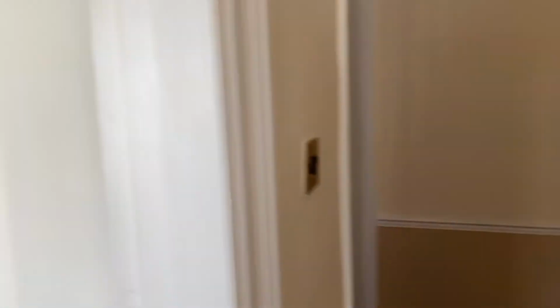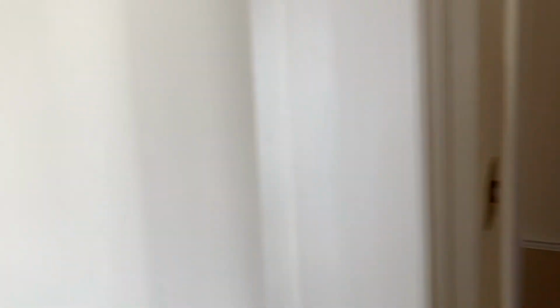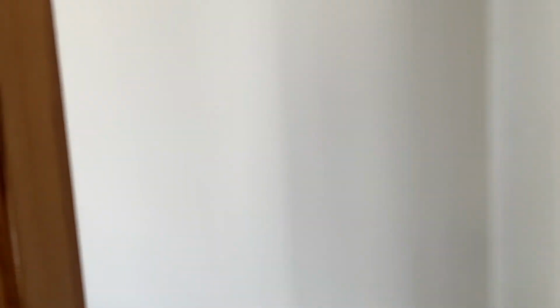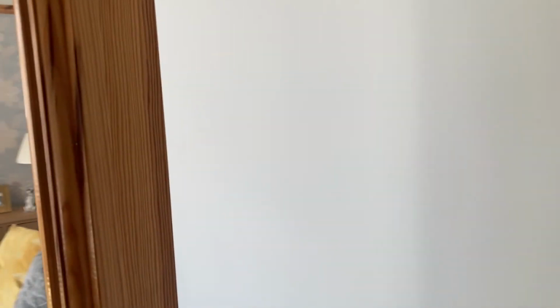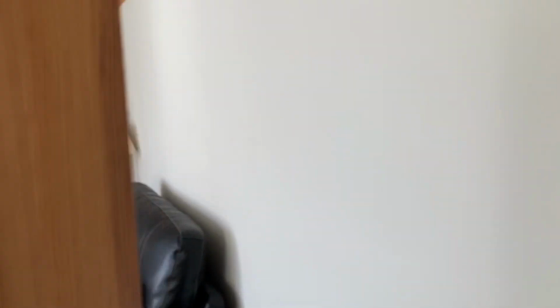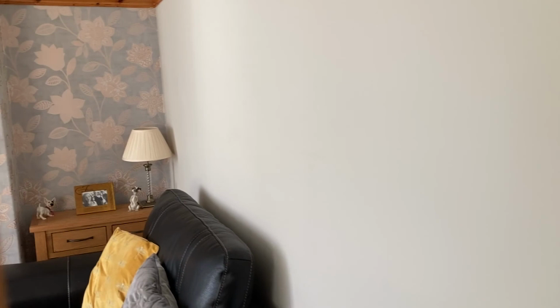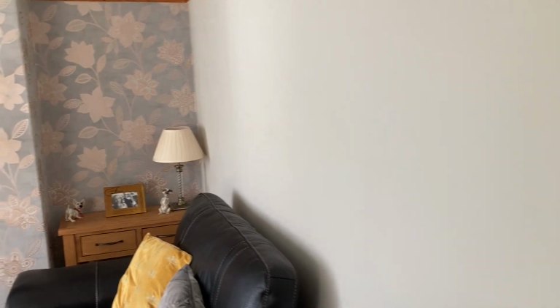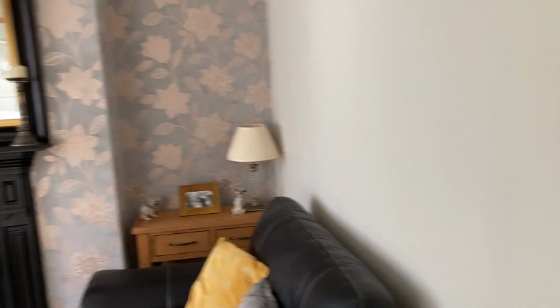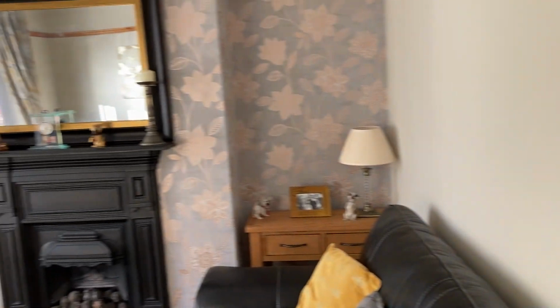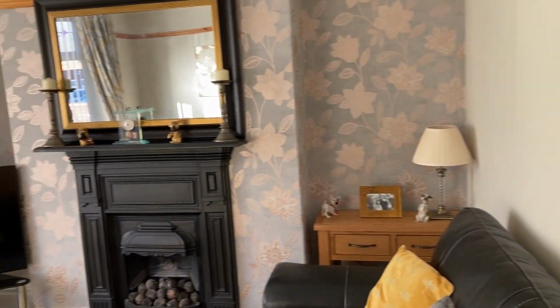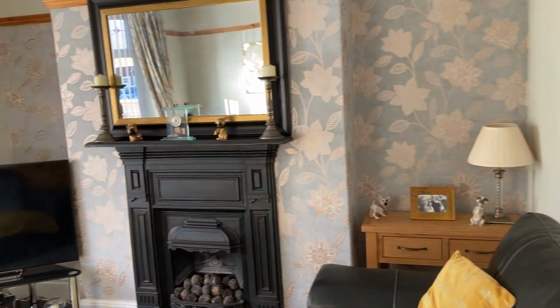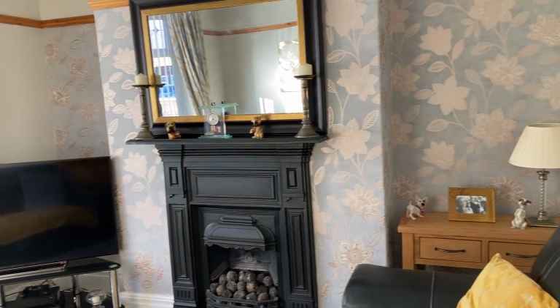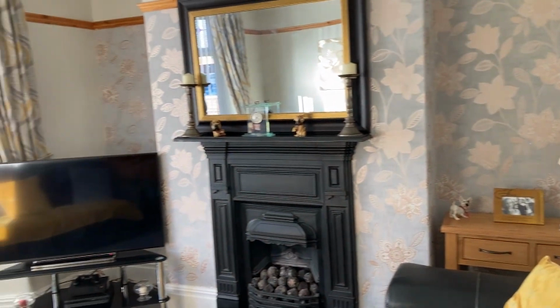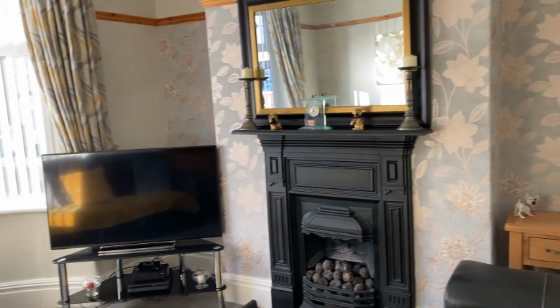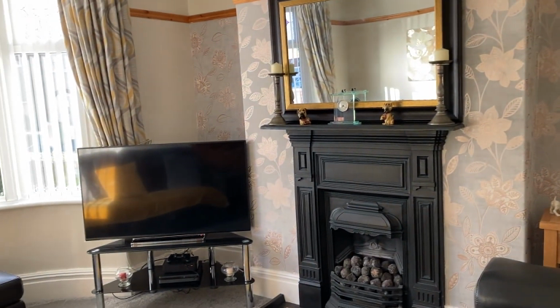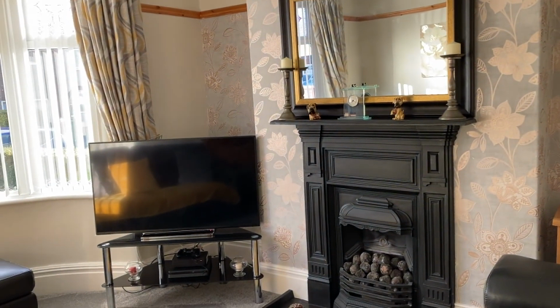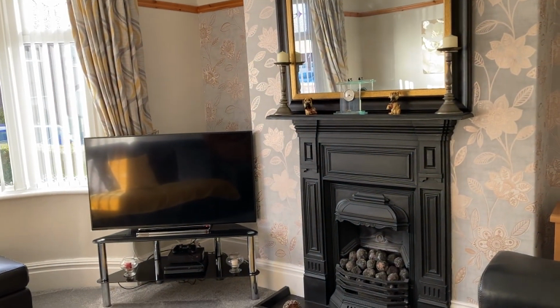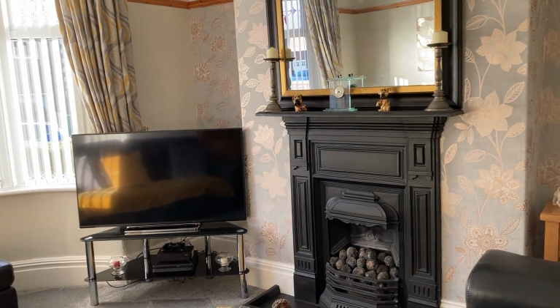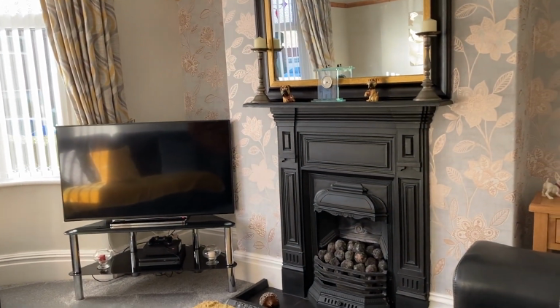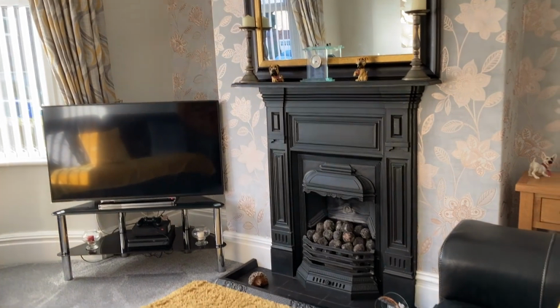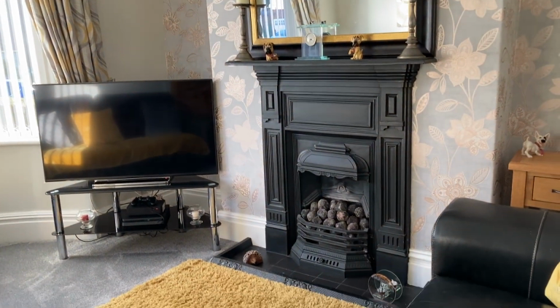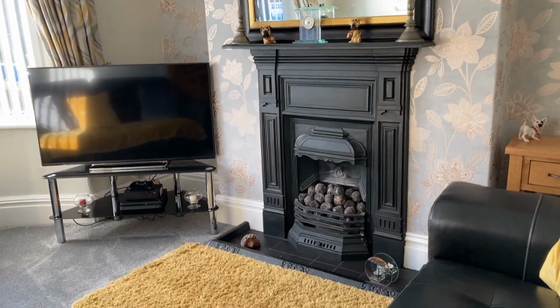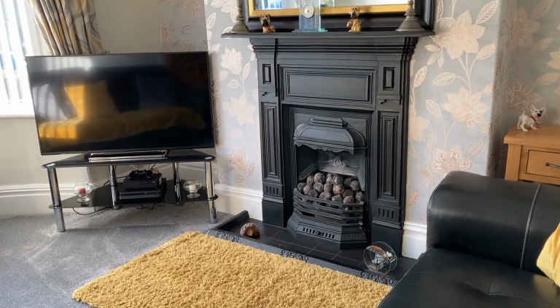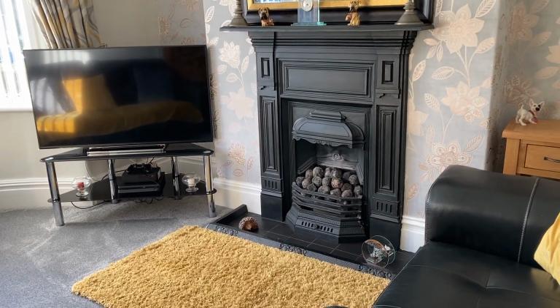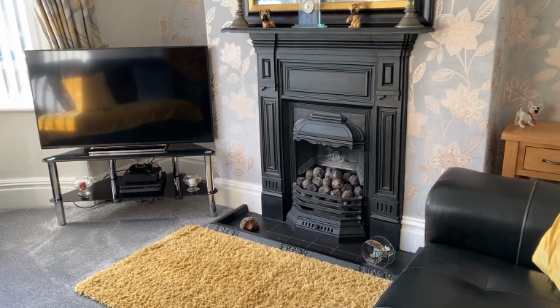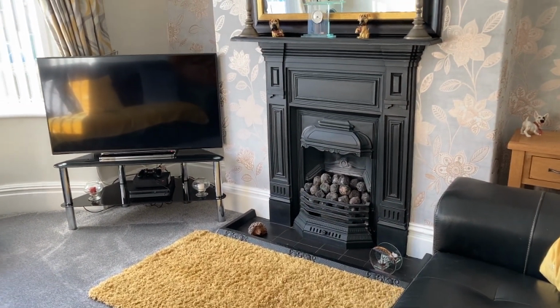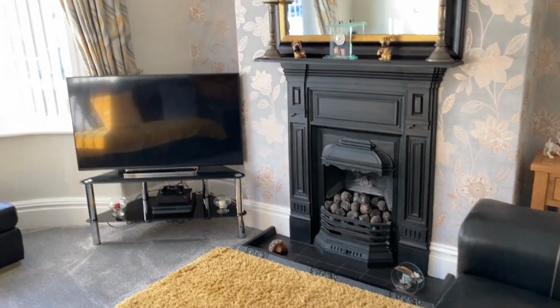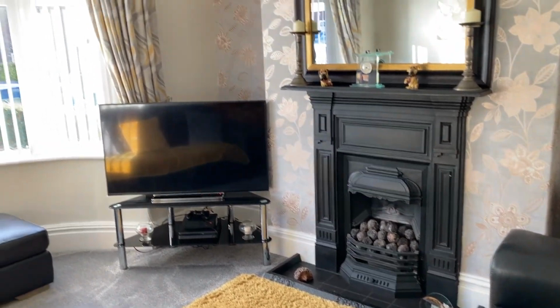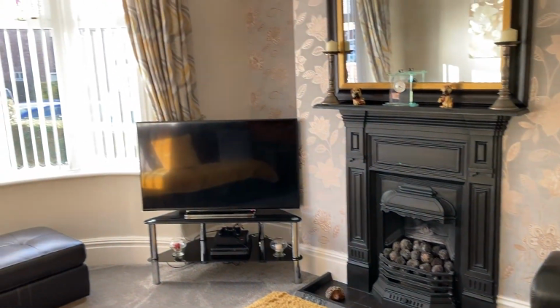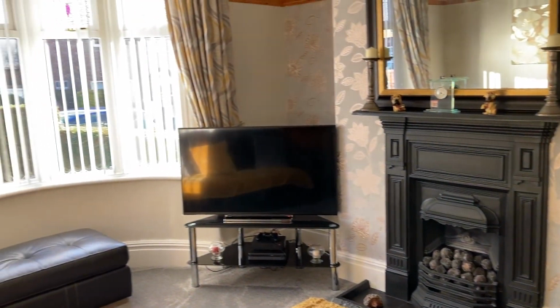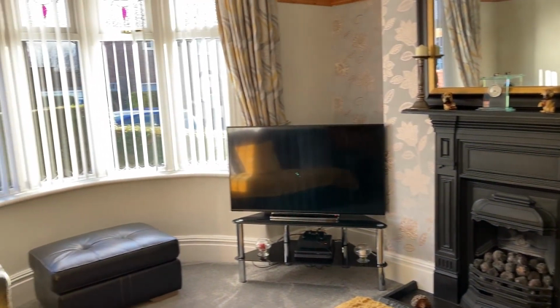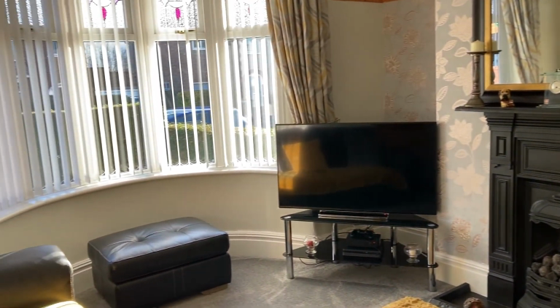Just coming through to the front lounge. We've got this lovely featured gas fire there and the bay window.